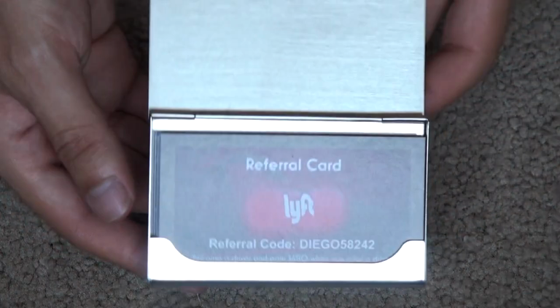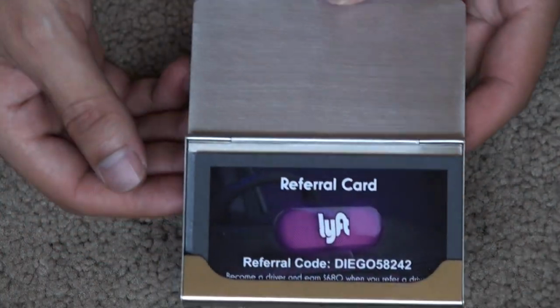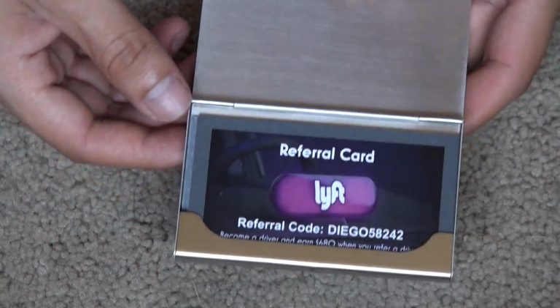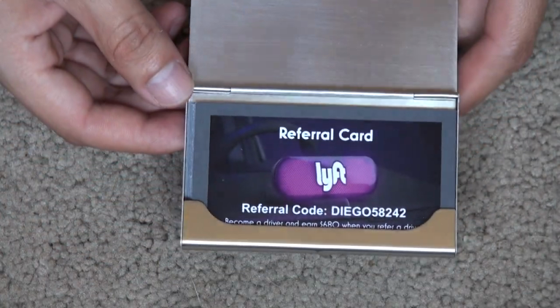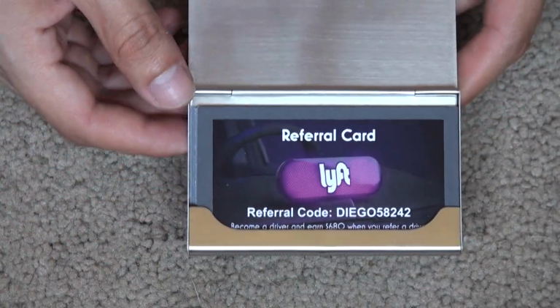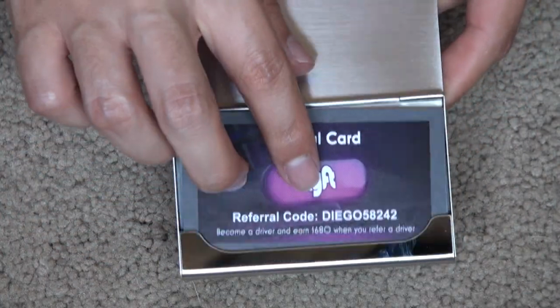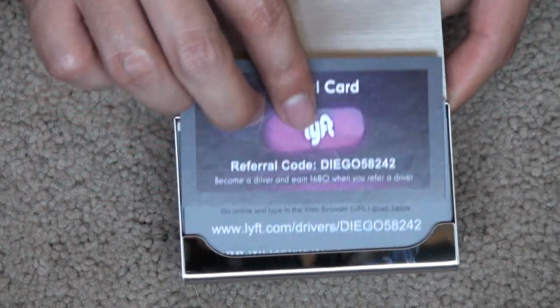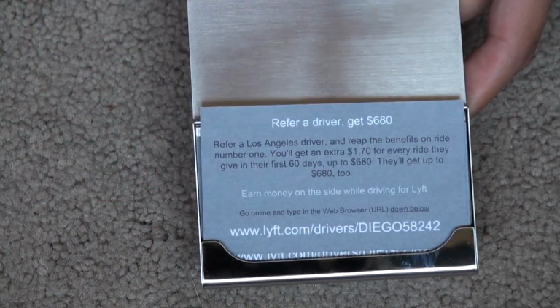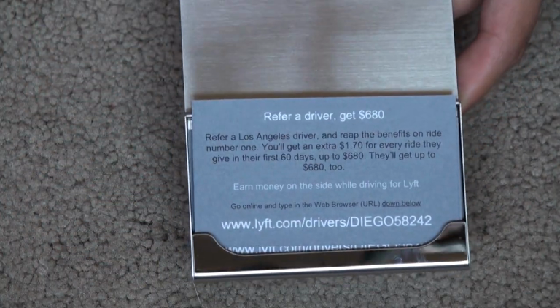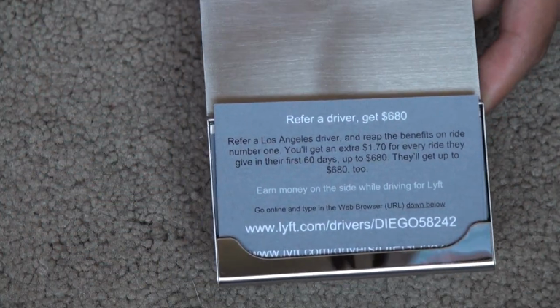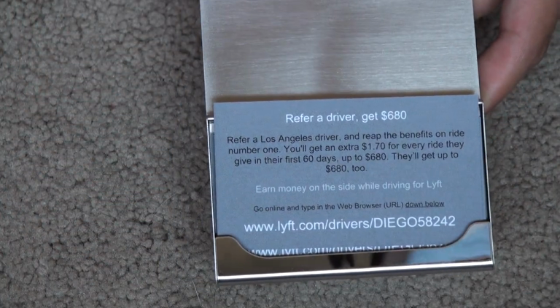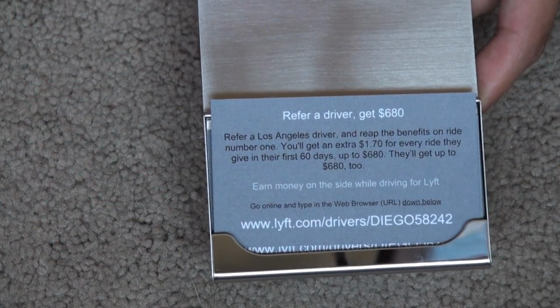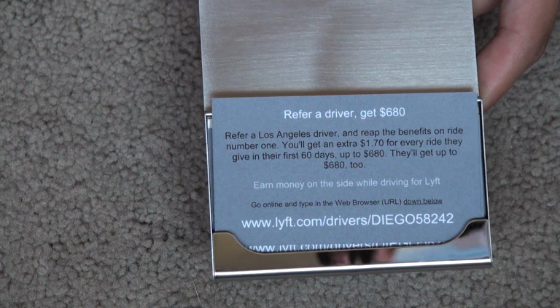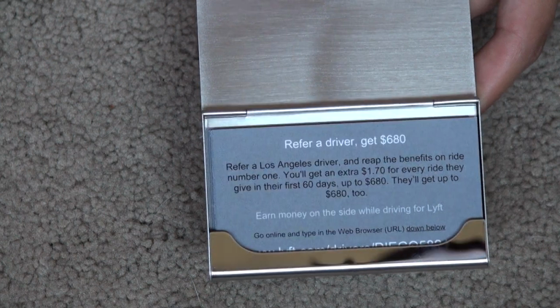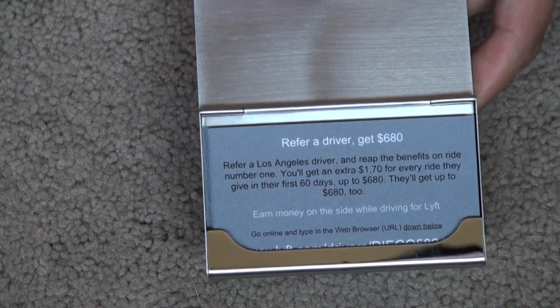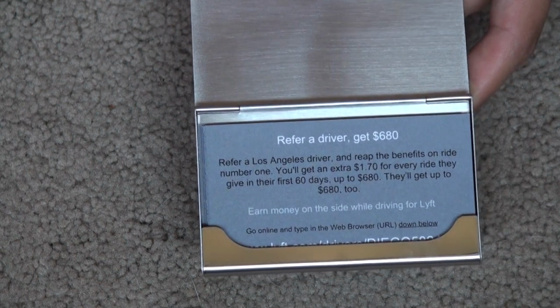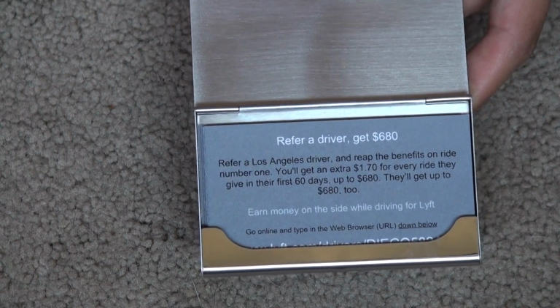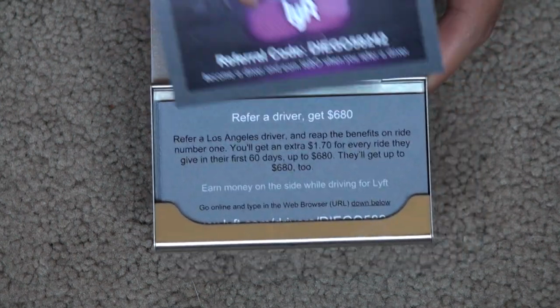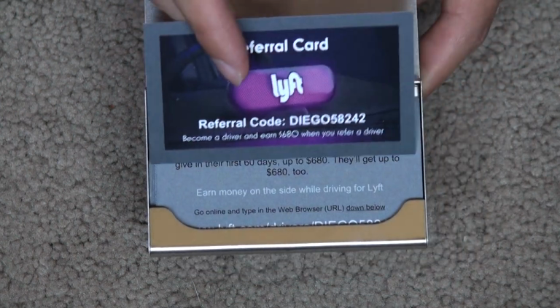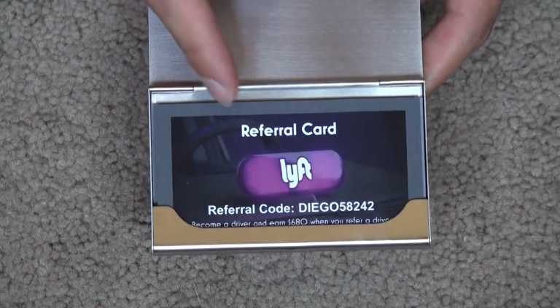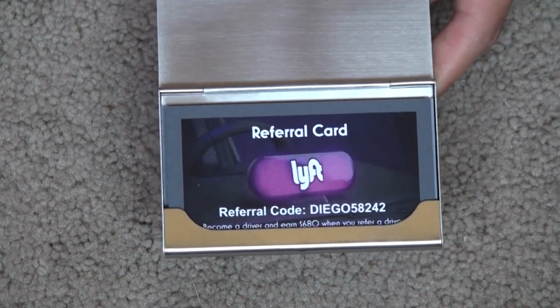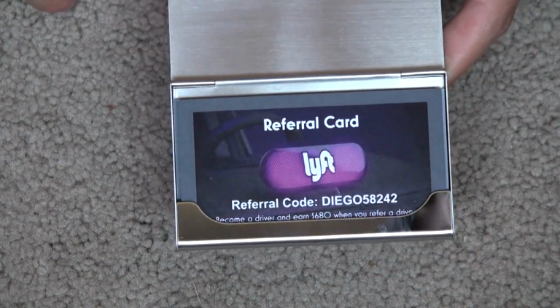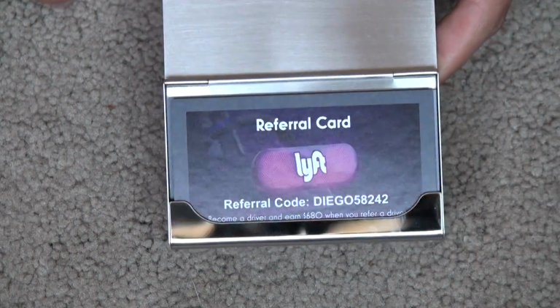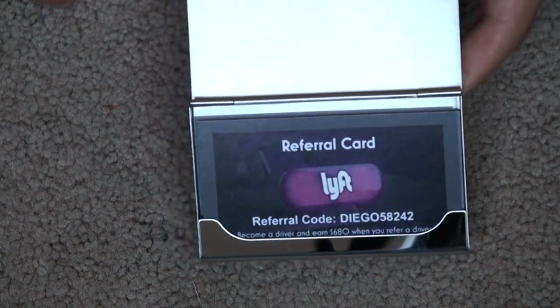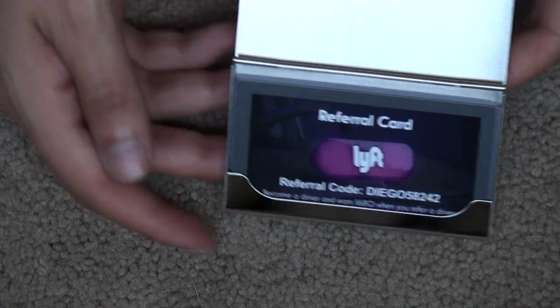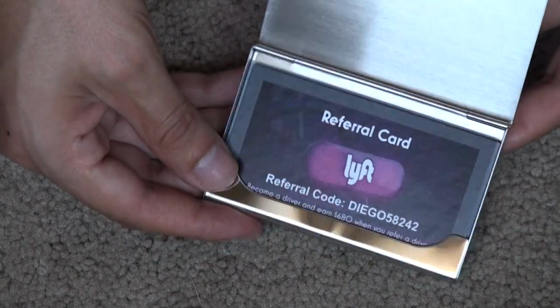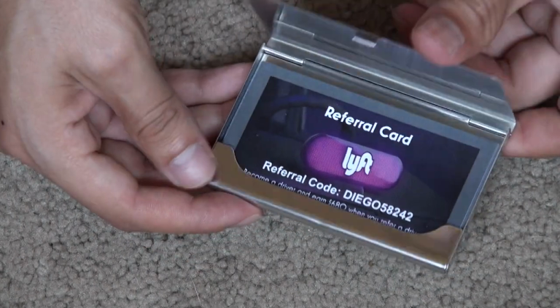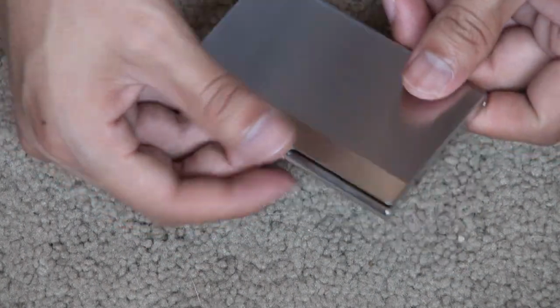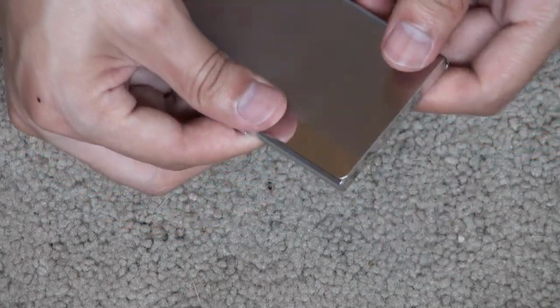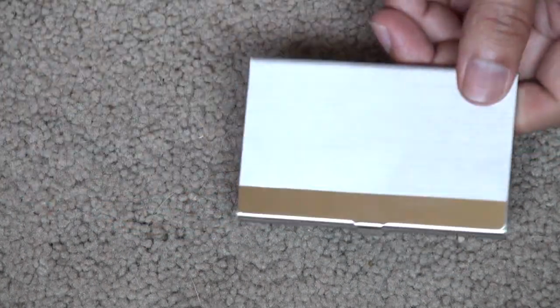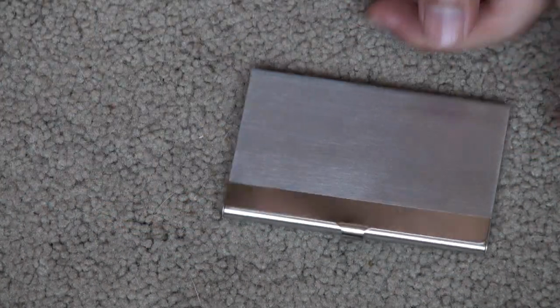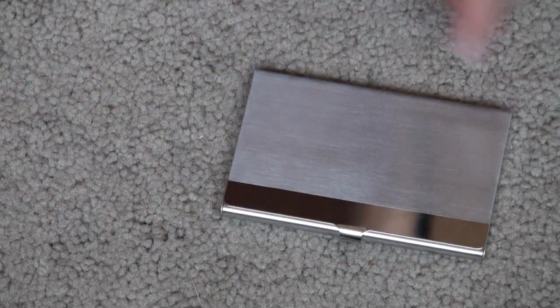It's great for holding referral cards from Lyft — it's a good side job to help pay the bills. I have a video if you want to check out how I got my referral cards. I have a link in the description where I got the card holder so you can check out the reviews and the price for yourself.